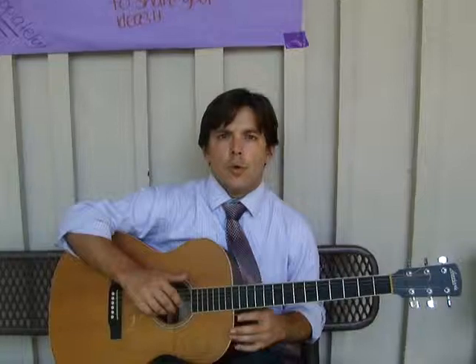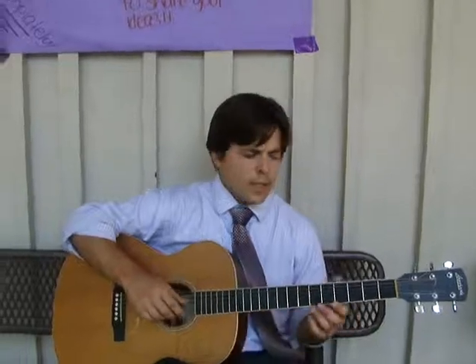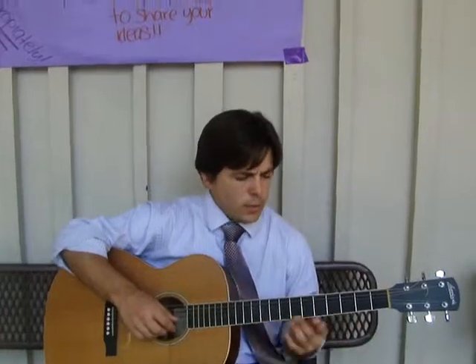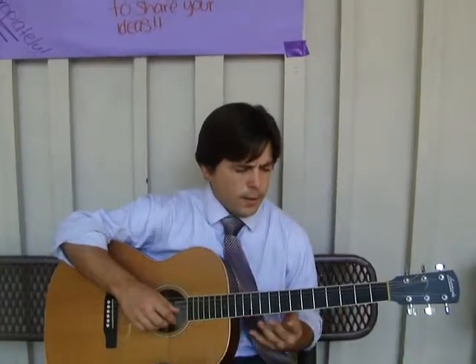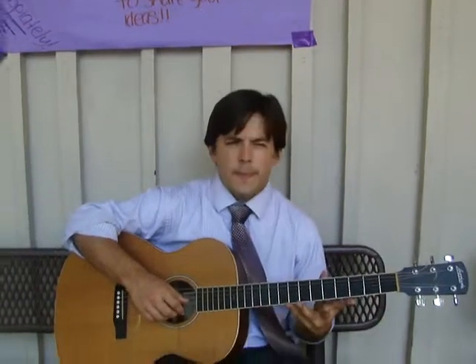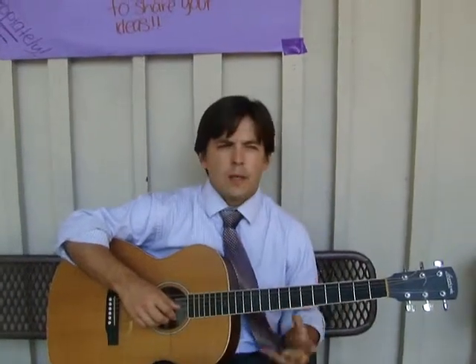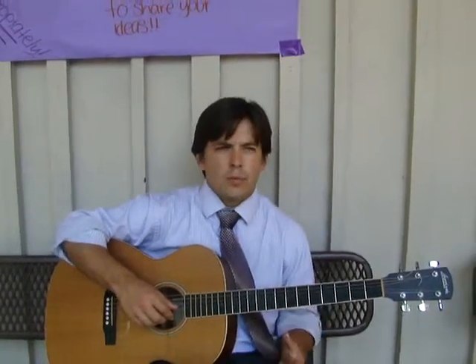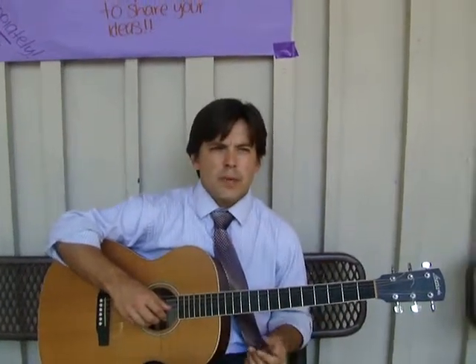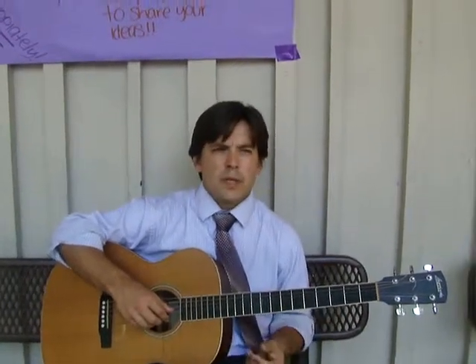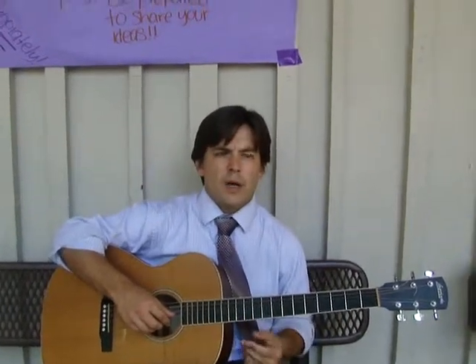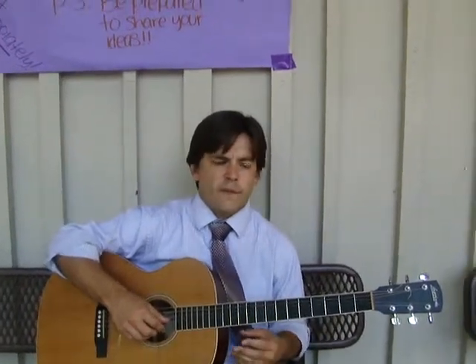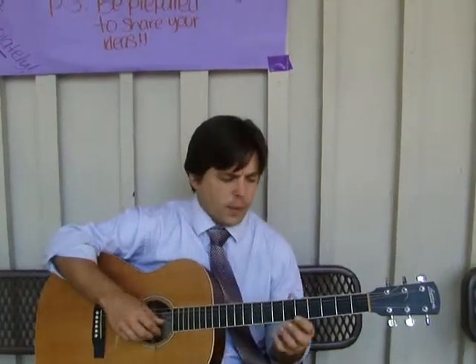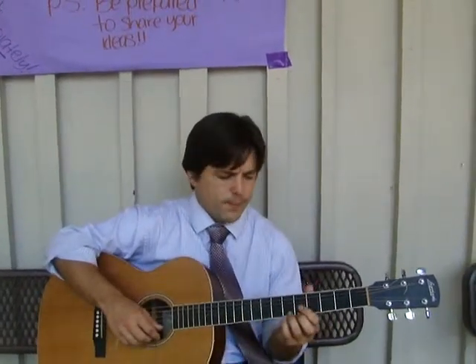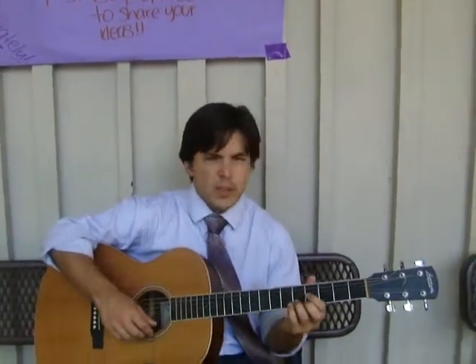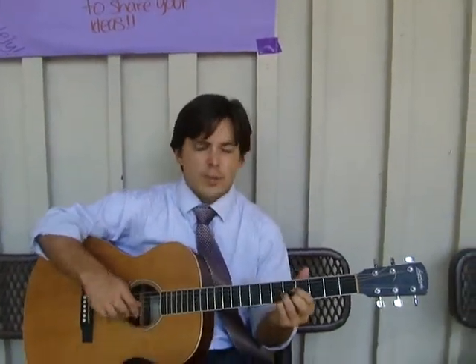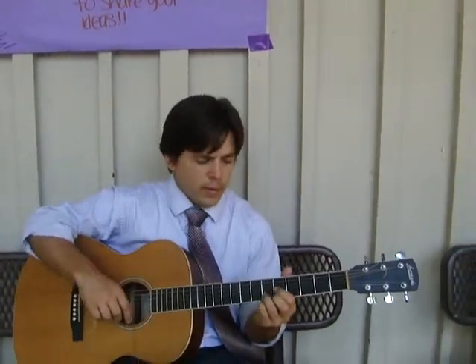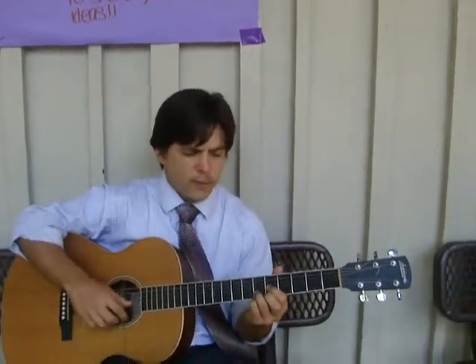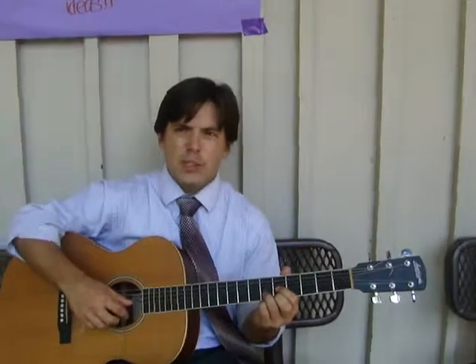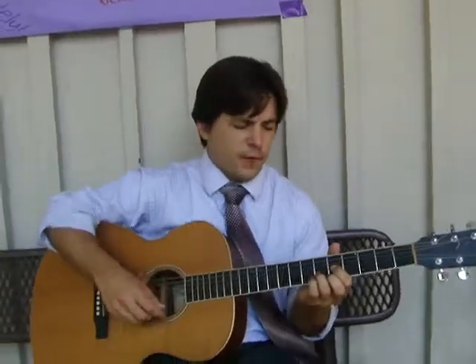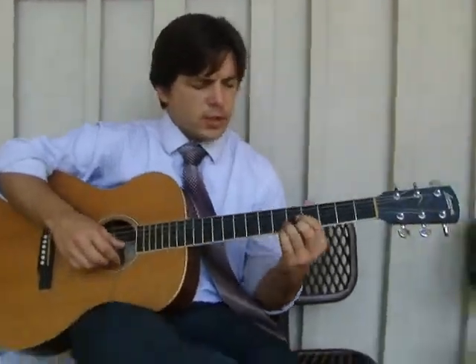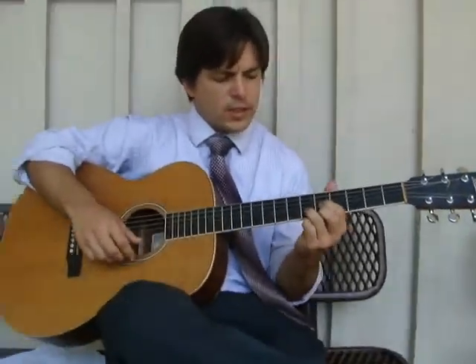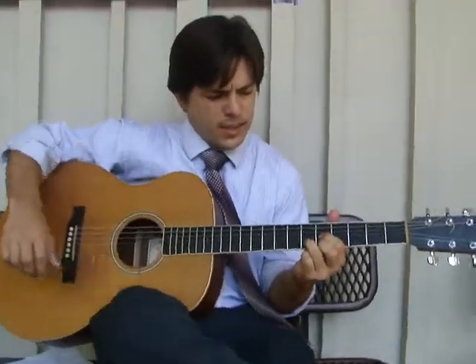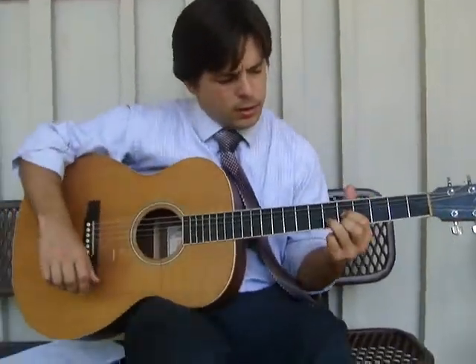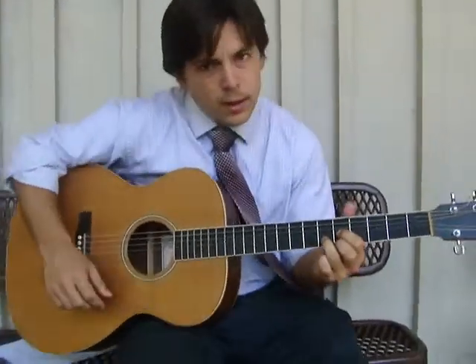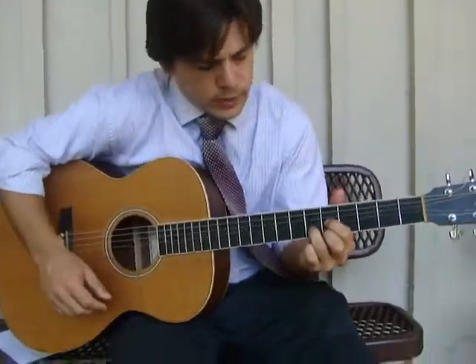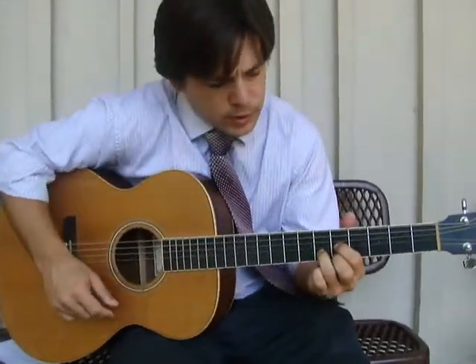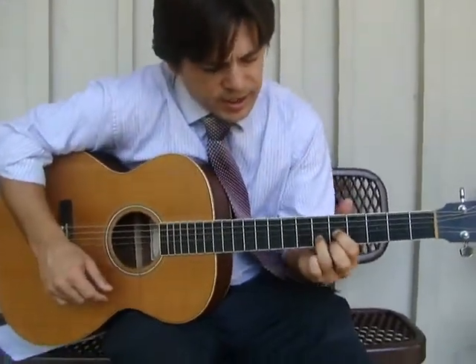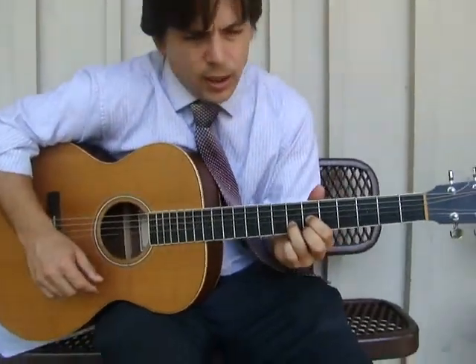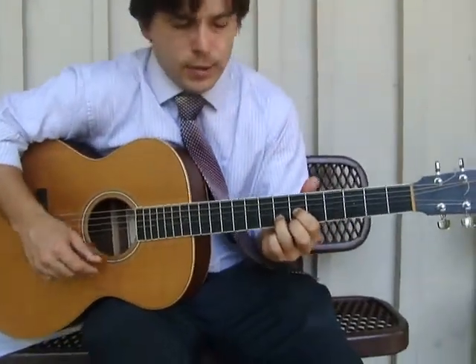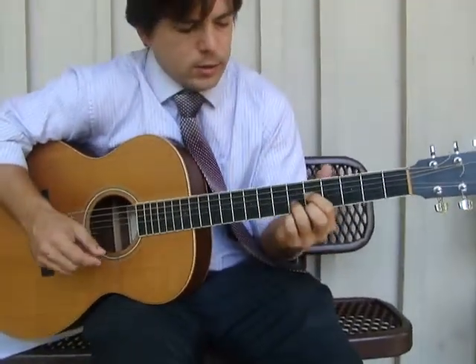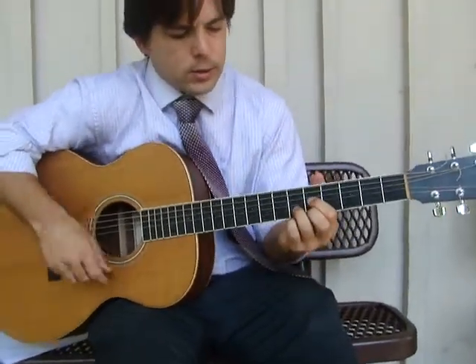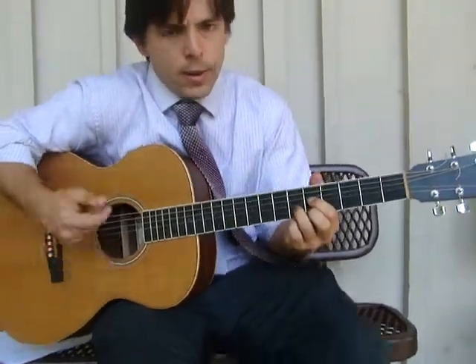We're going to do a rhythm guitar for Flo Donner. The main riff, which is used for the verse, starts here. And what you do is you slide onto it. So it goes...